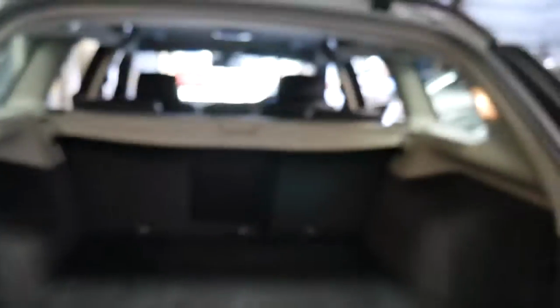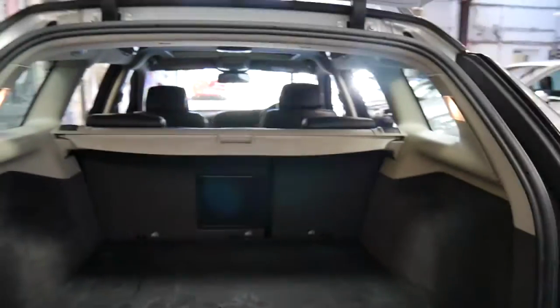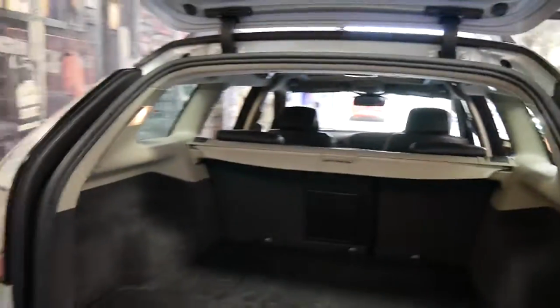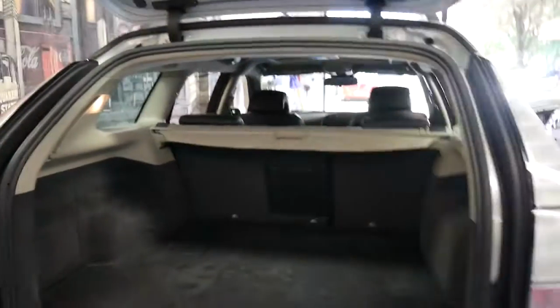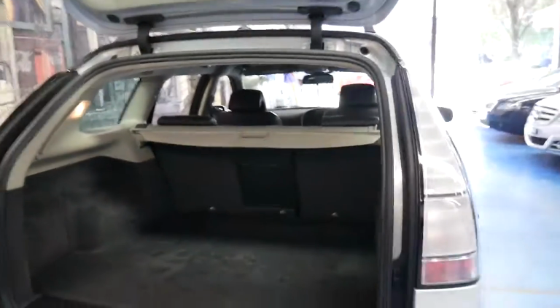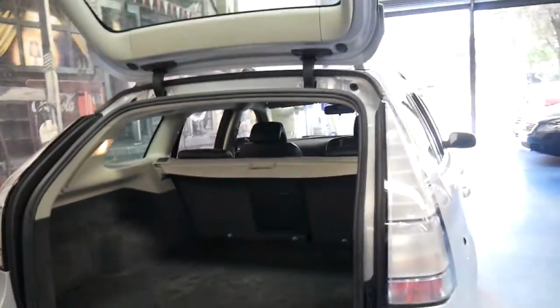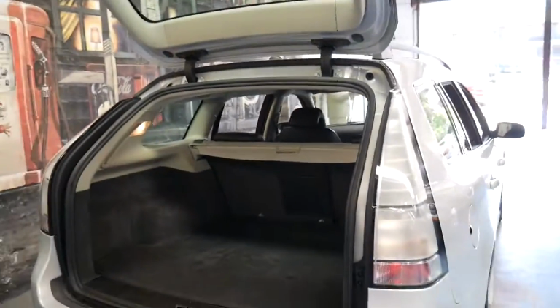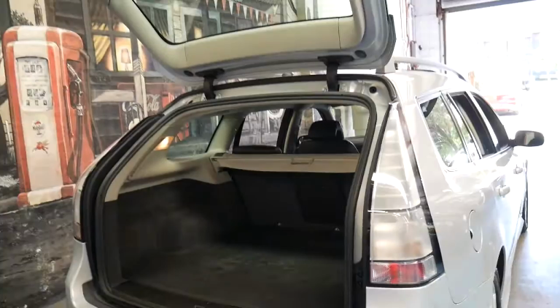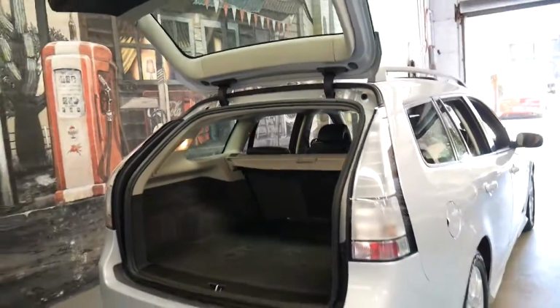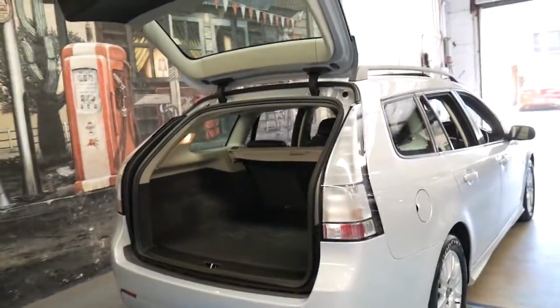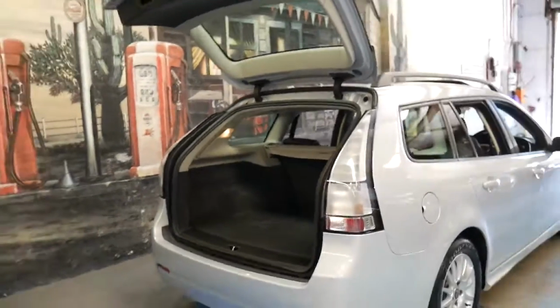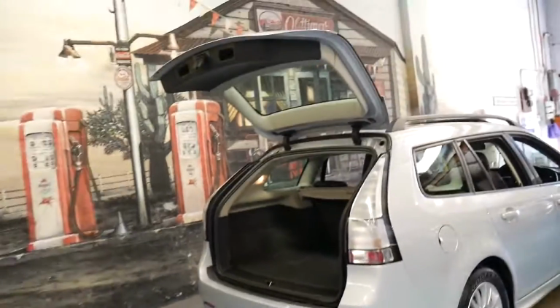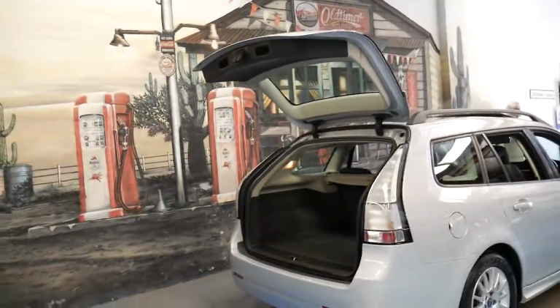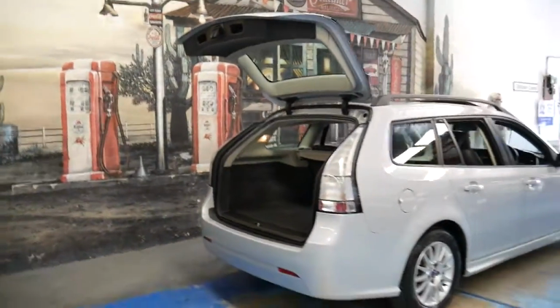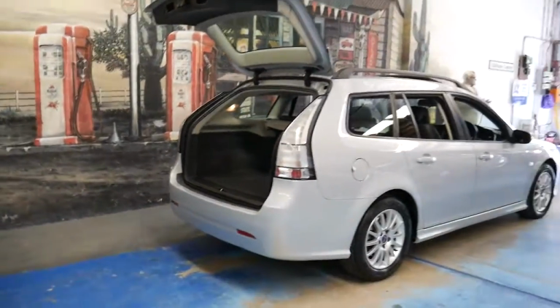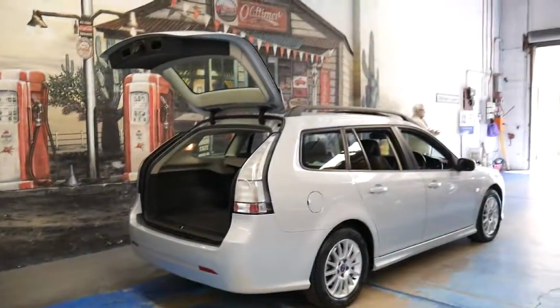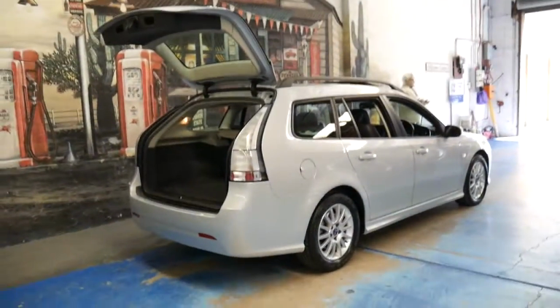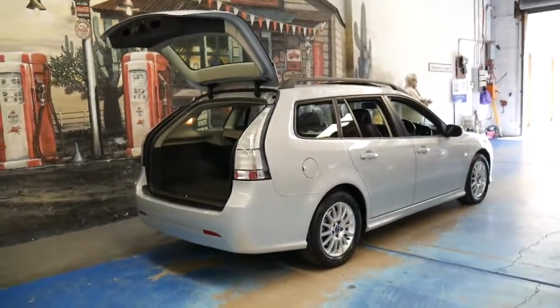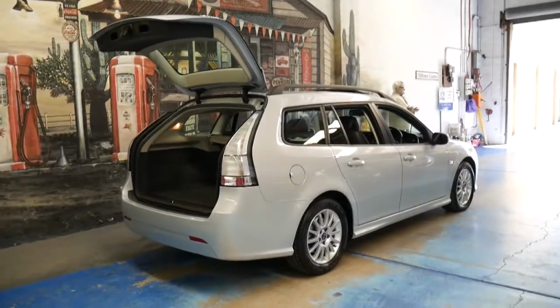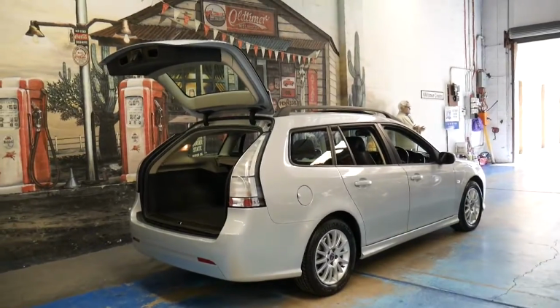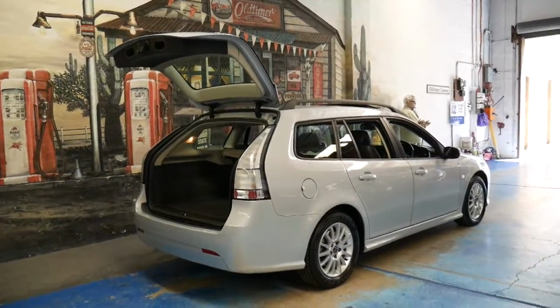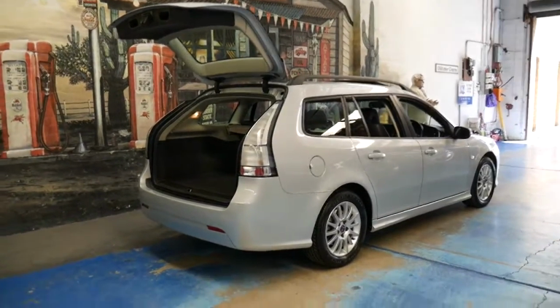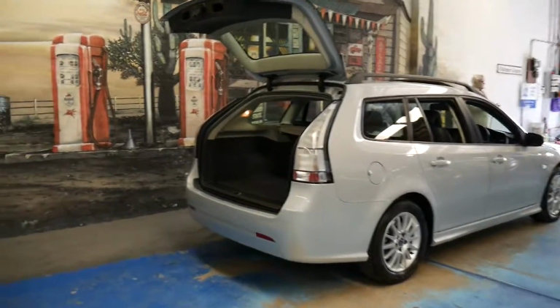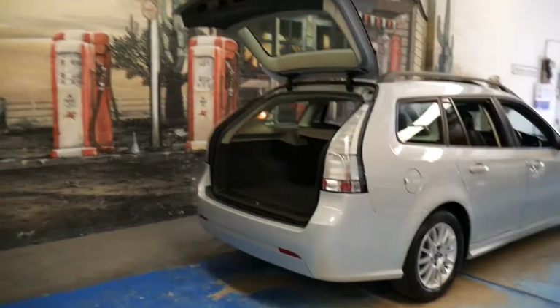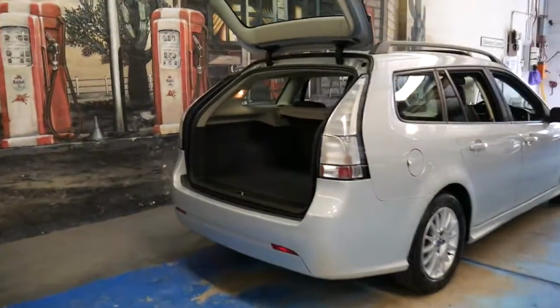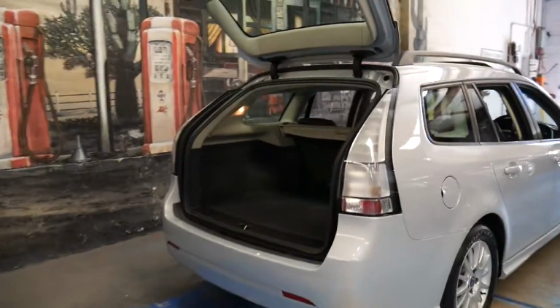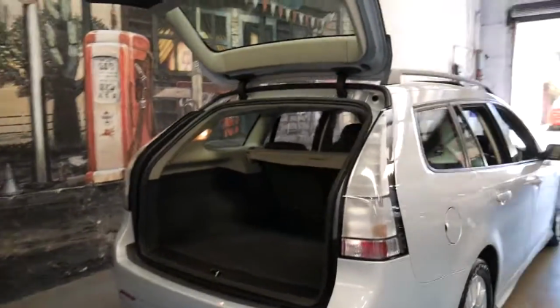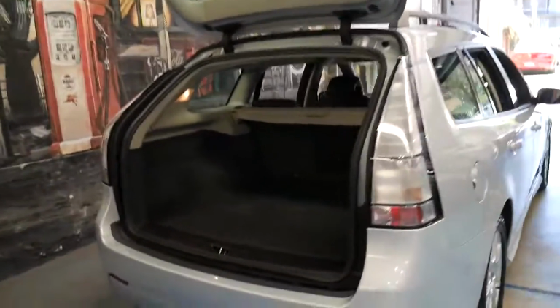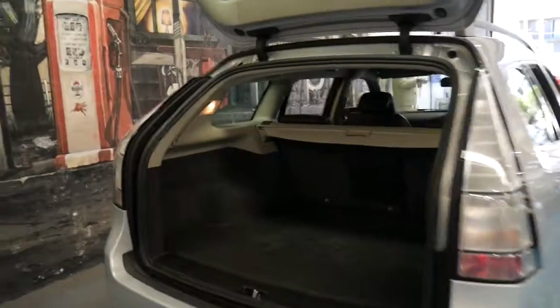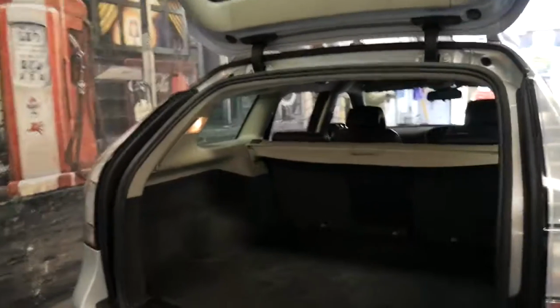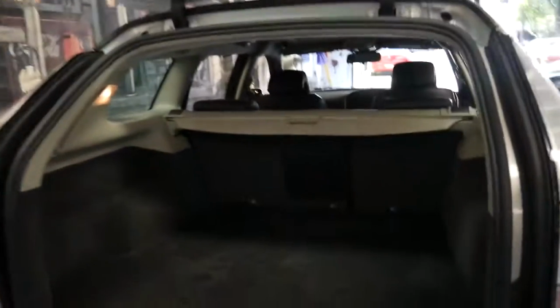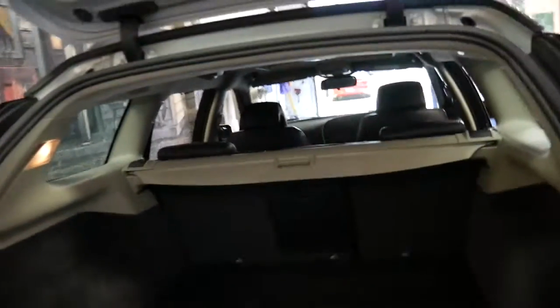I think secondhand these represent incredible value for money. If you ask someone what they think this is worth, to me it looks like a $40,000 car. And to be able to buy it for this price is incredible.